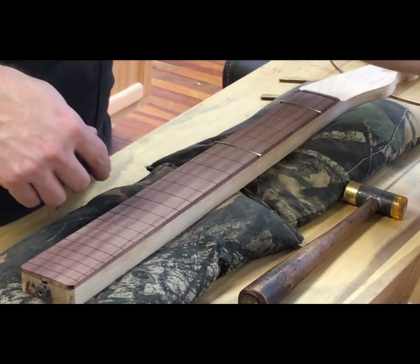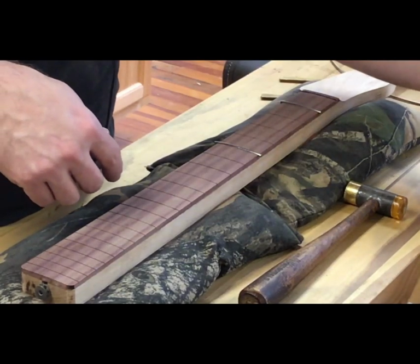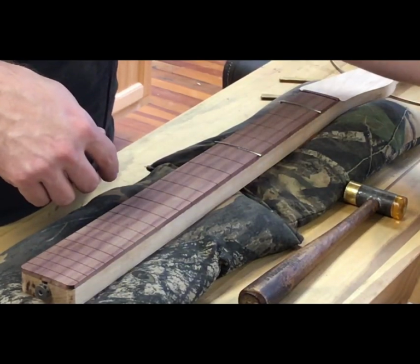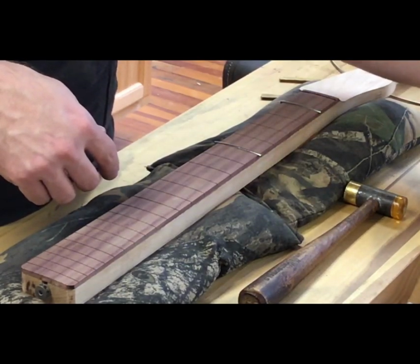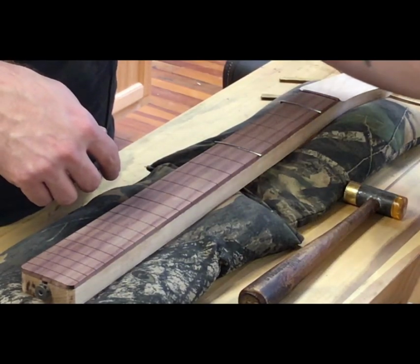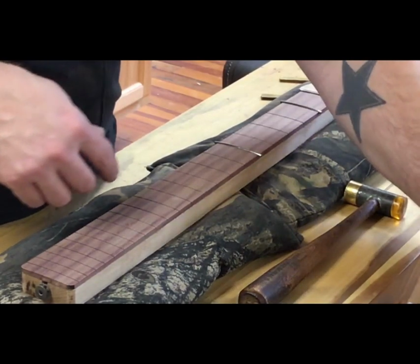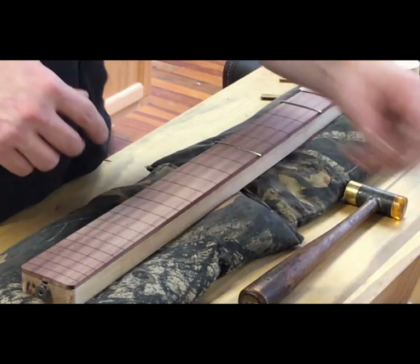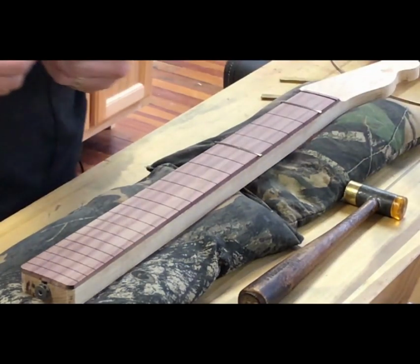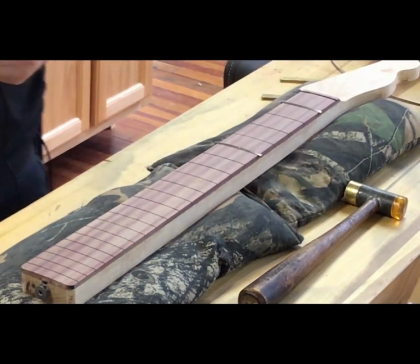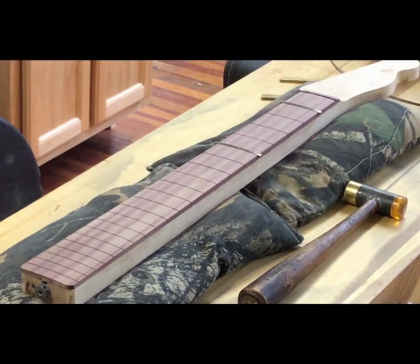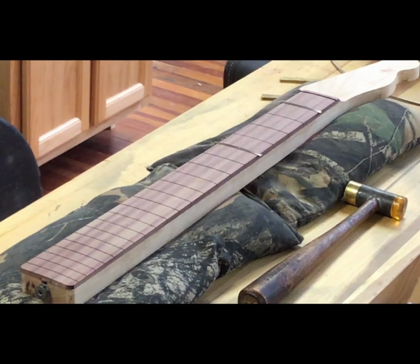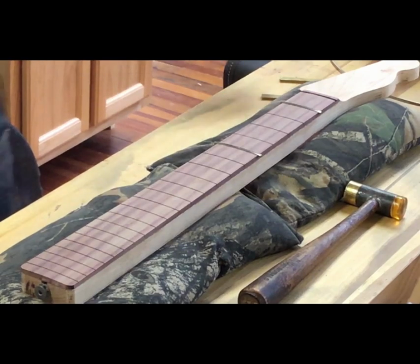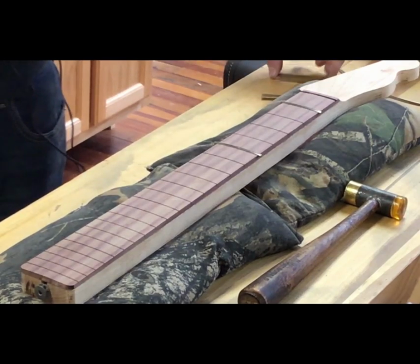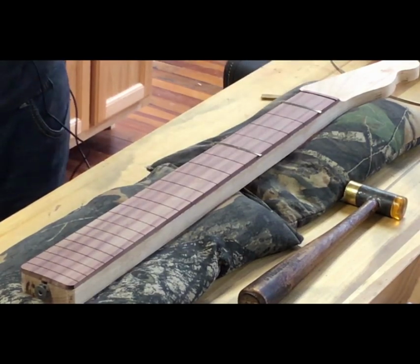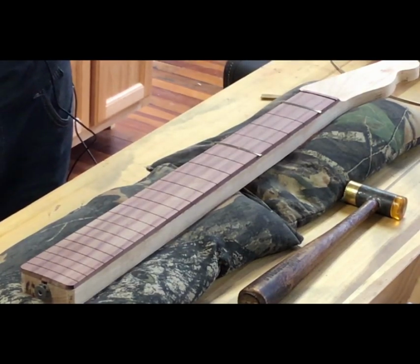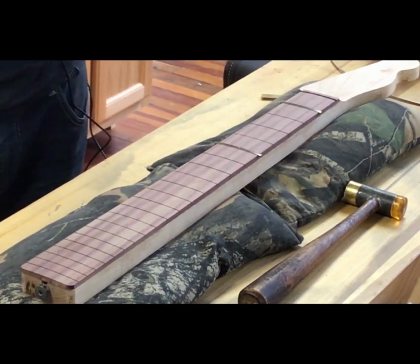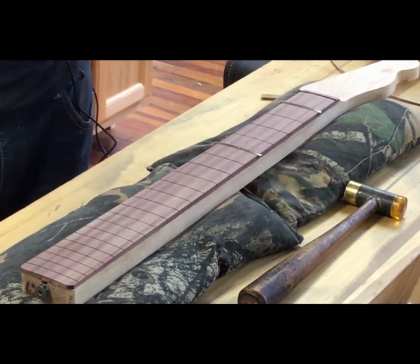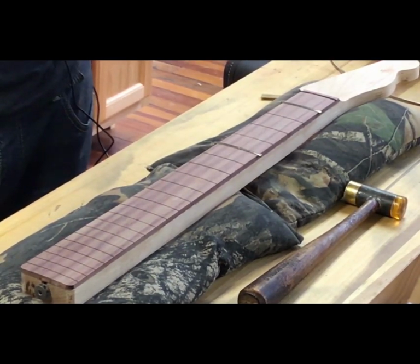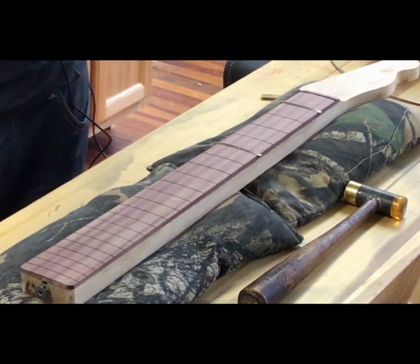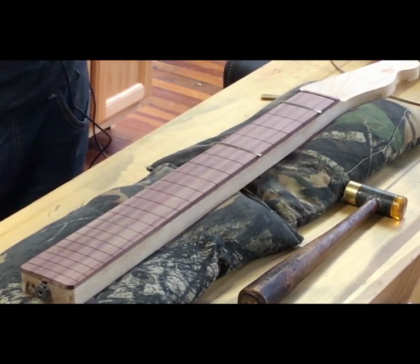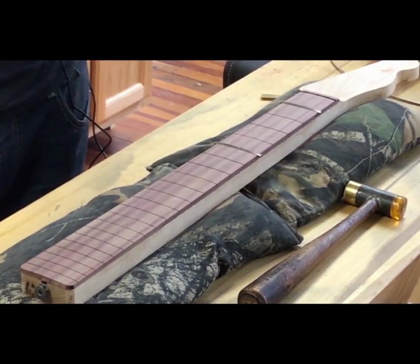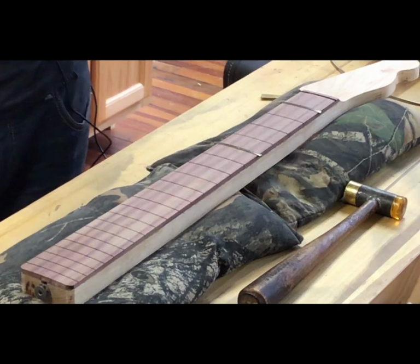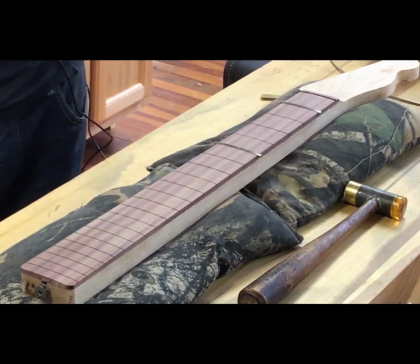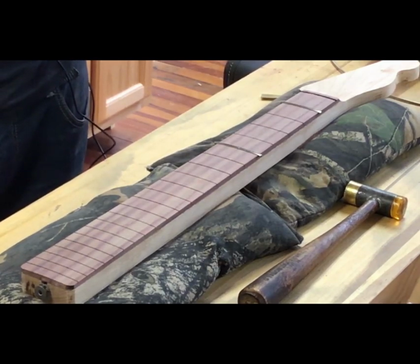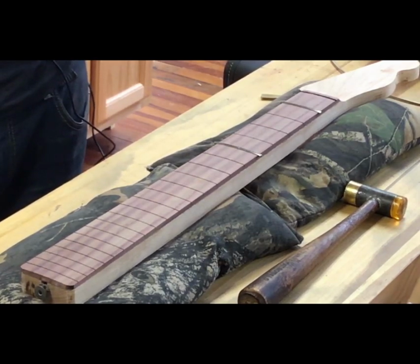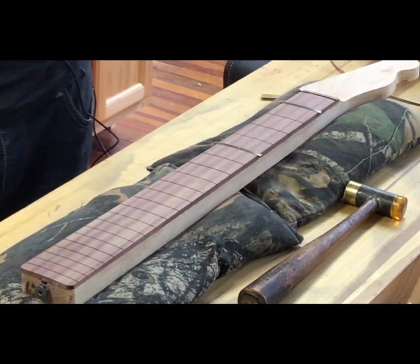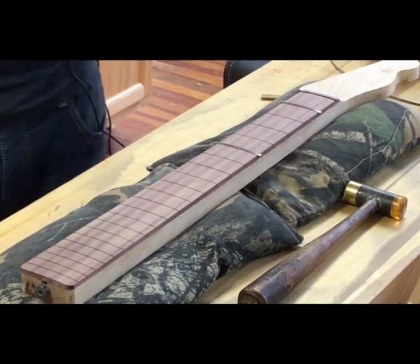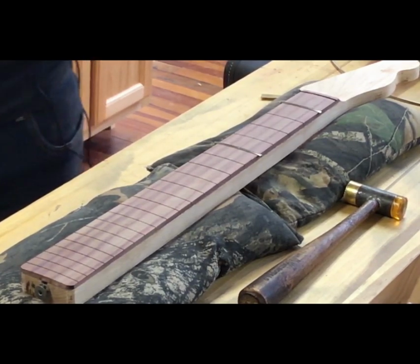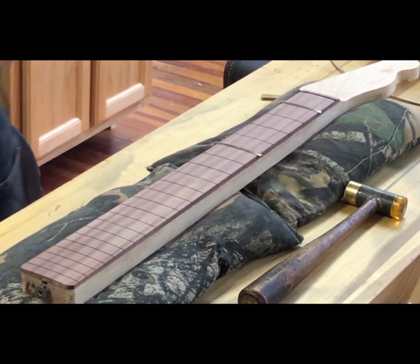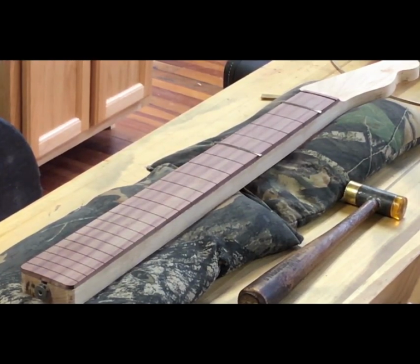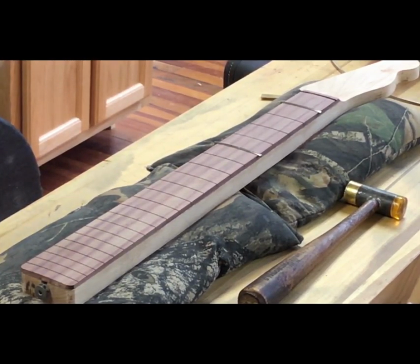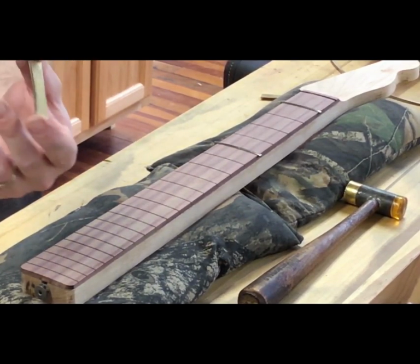What do you call those tools you're using? Fret pressing cauls — C-A-U-L-S. I've said 'cauls' my whole life. Anything that I've put on top of something else with a clamp and hammer on it, I always call it a caul.